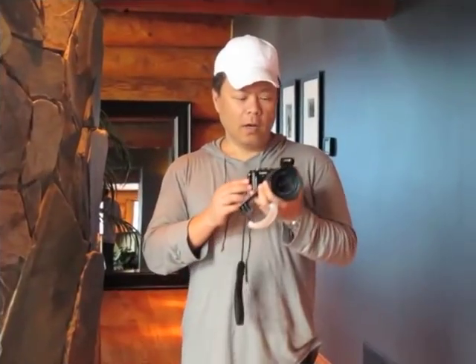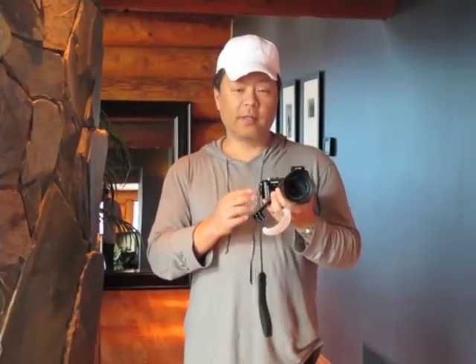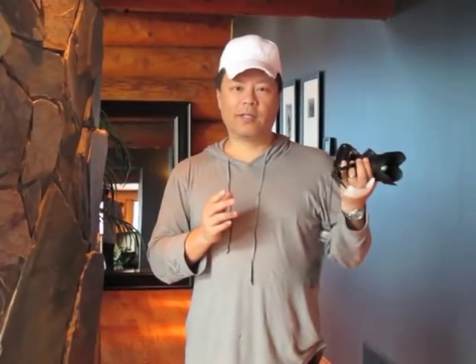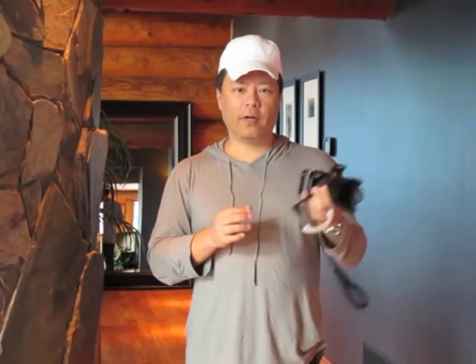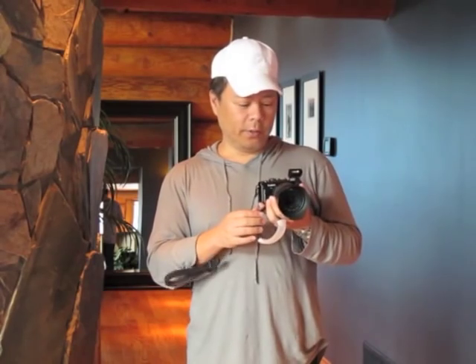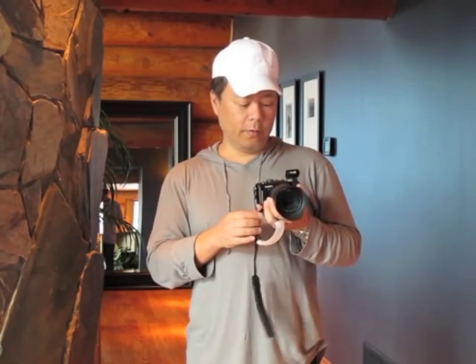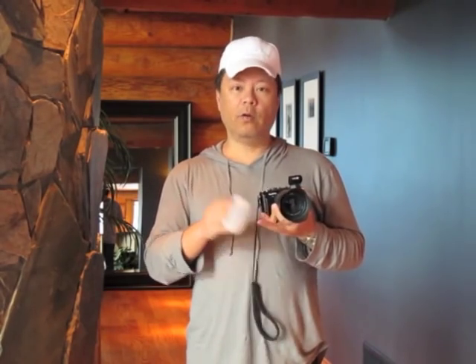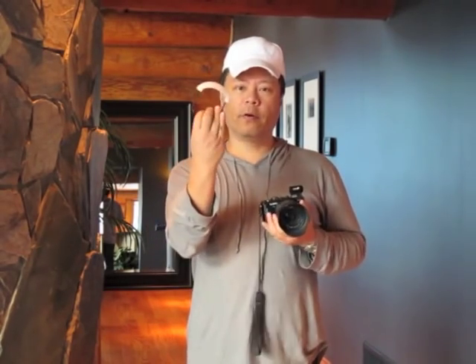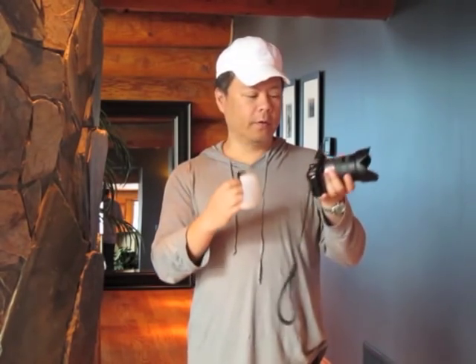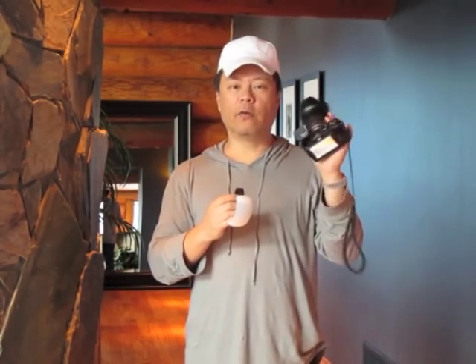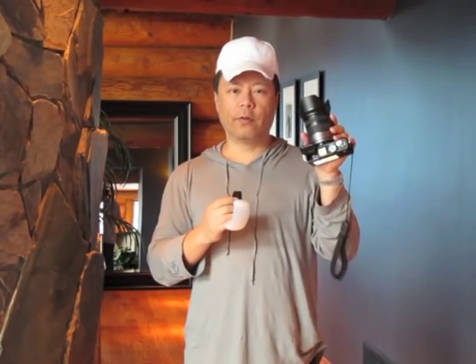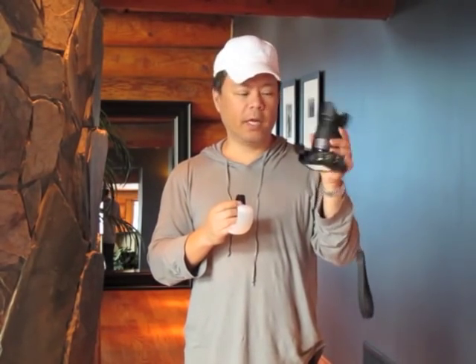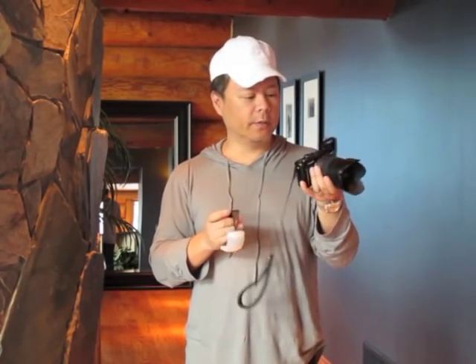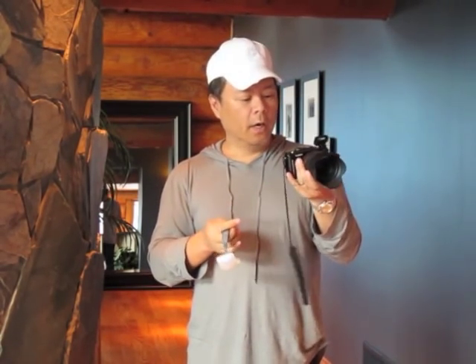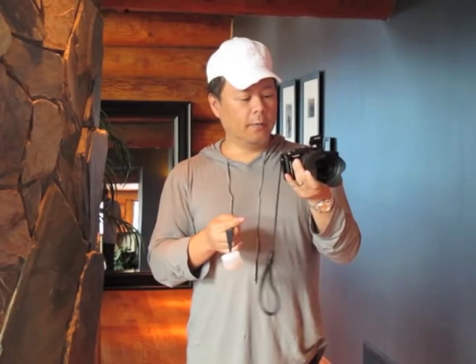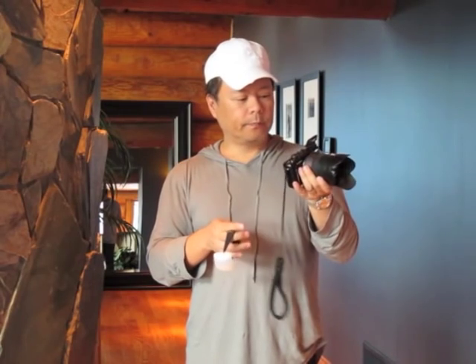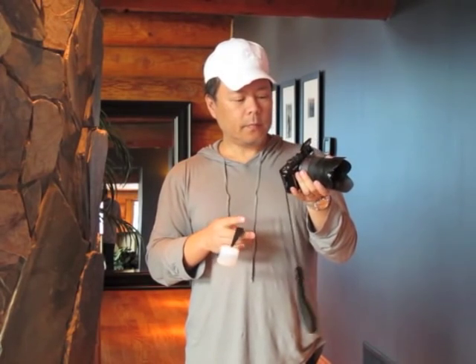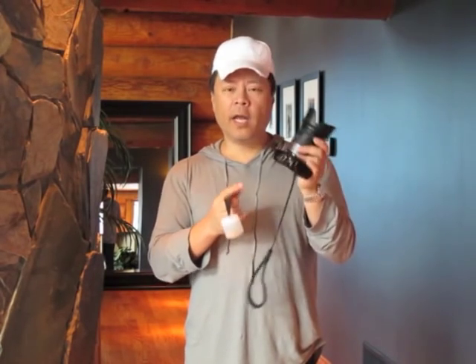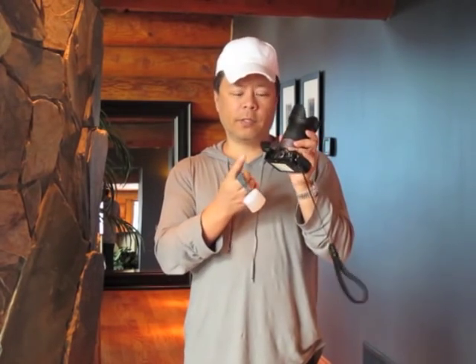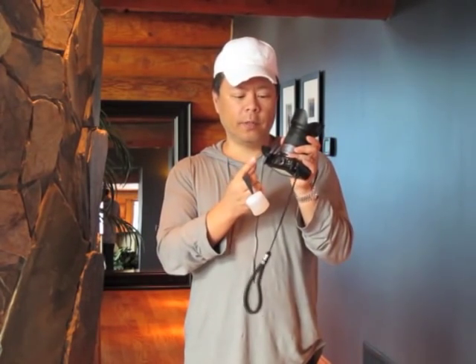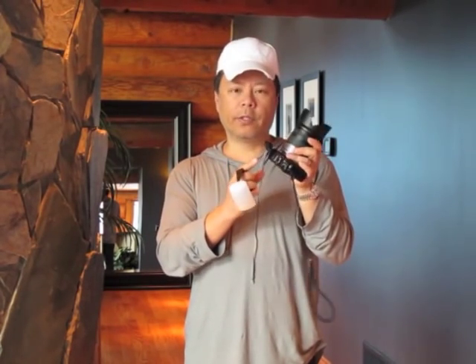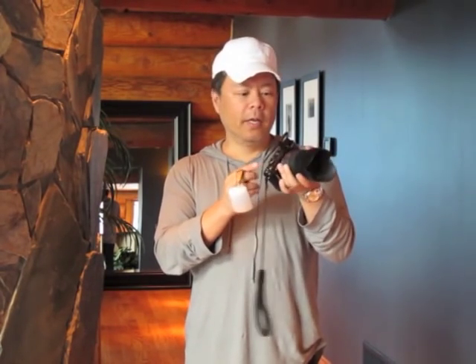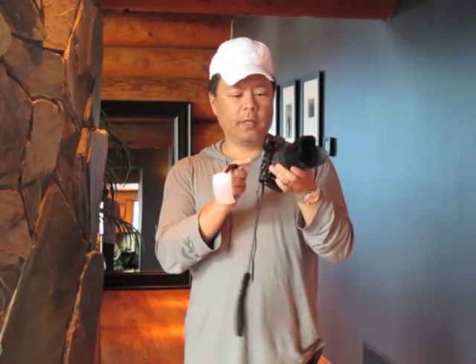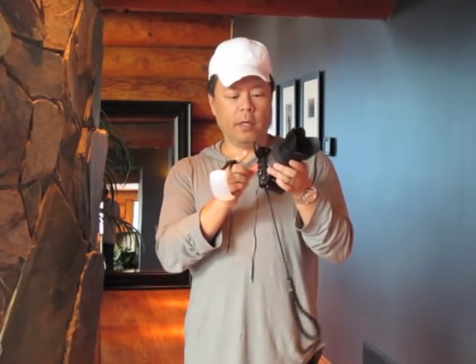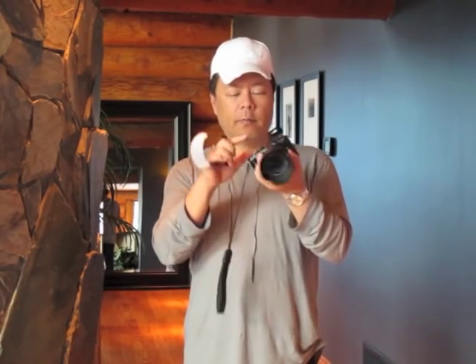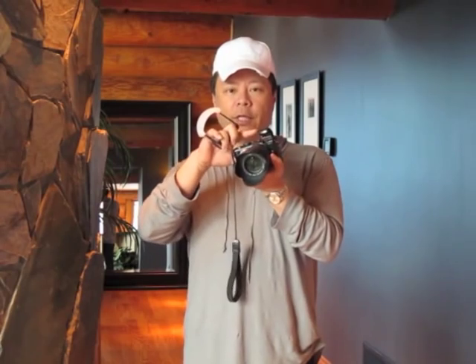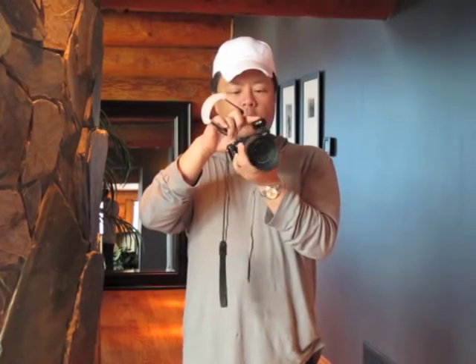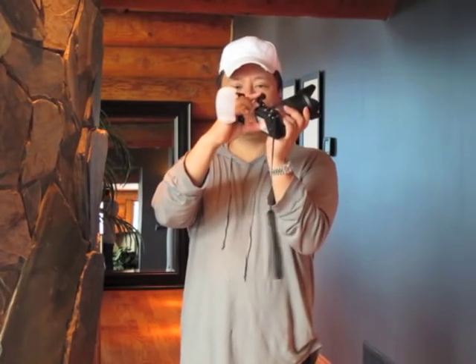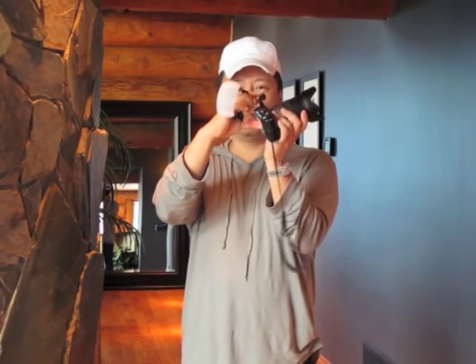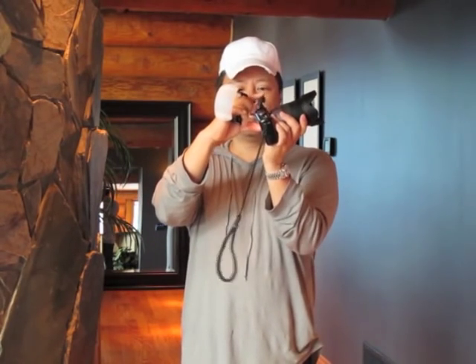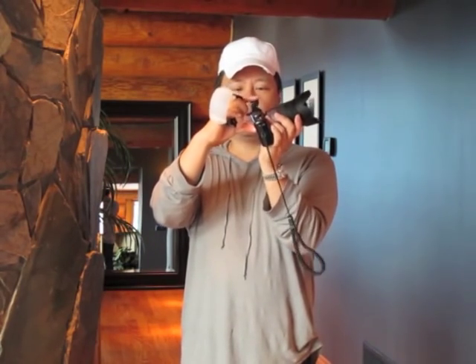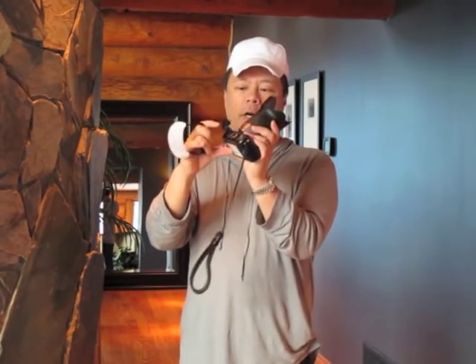This is Gary Fong, and I want to show you the new Puffer for the Micro Four Thirds cameras. Now what happens, especially in portraiture, is that the flash here — this little pop-up flash — is very, very harsh.